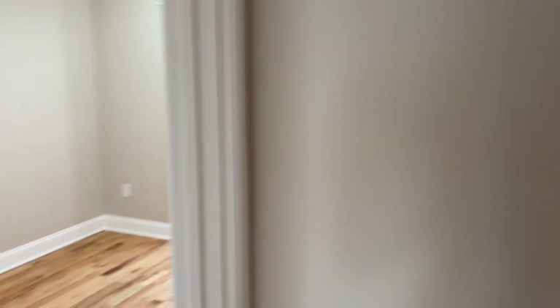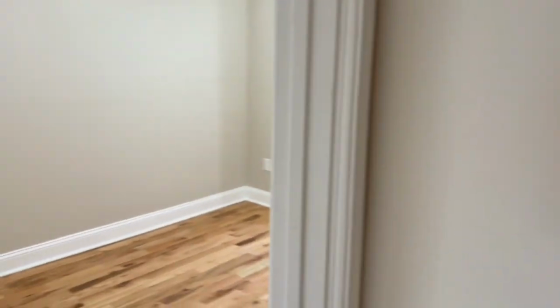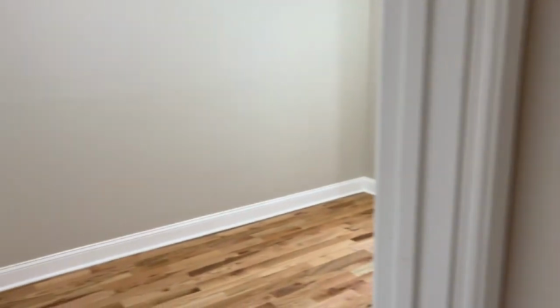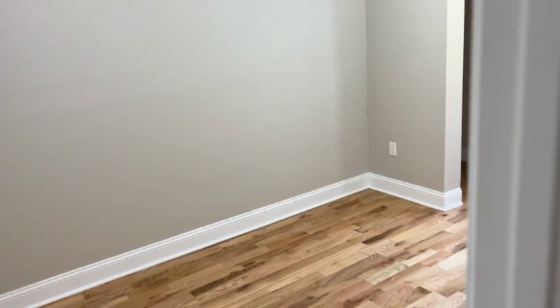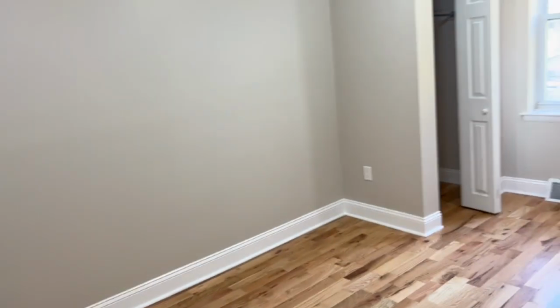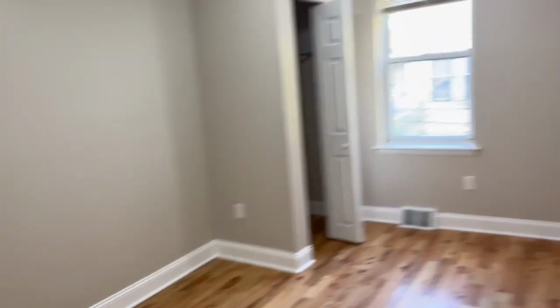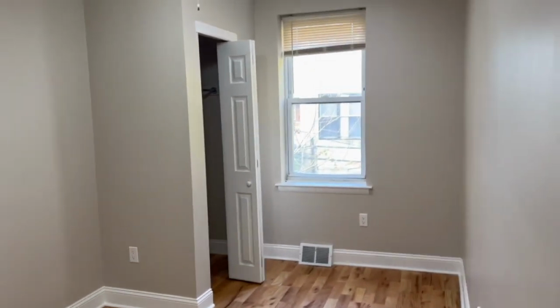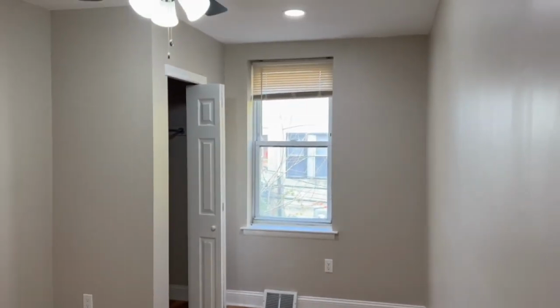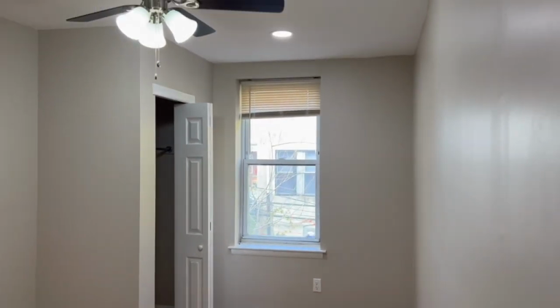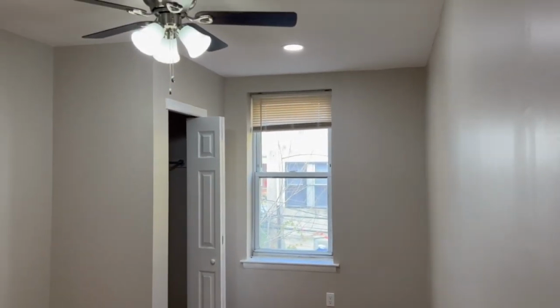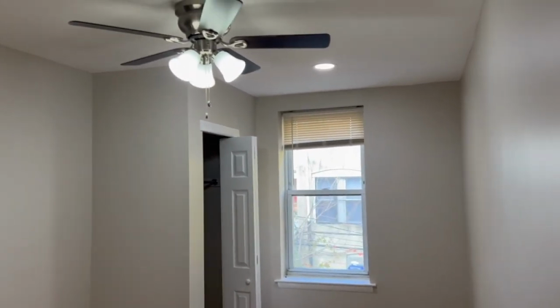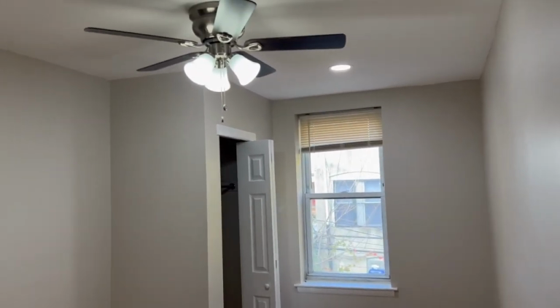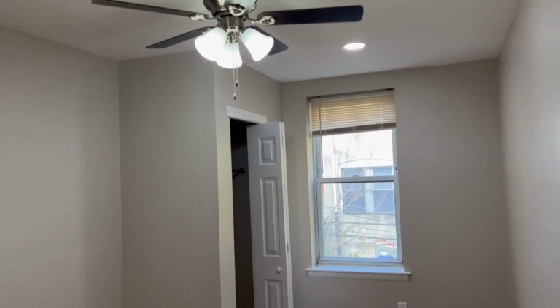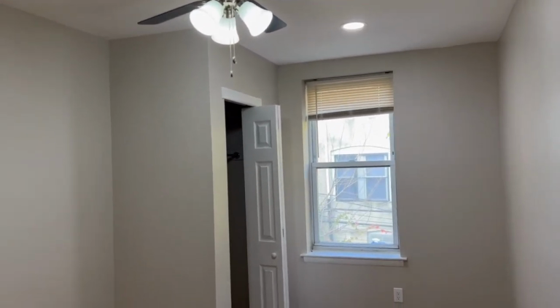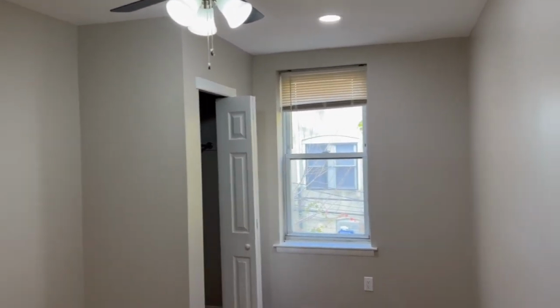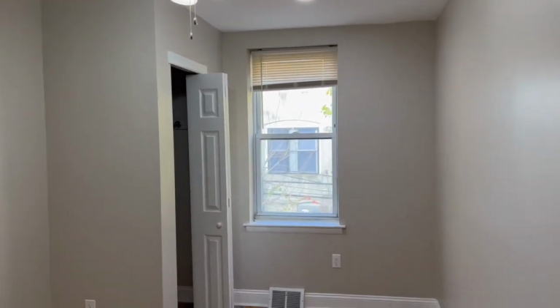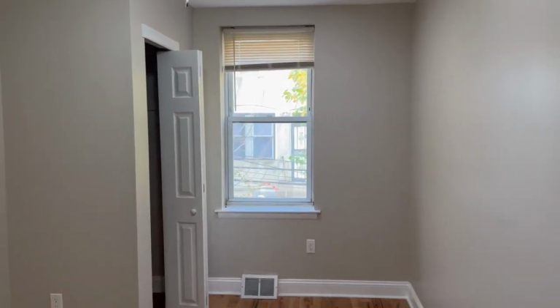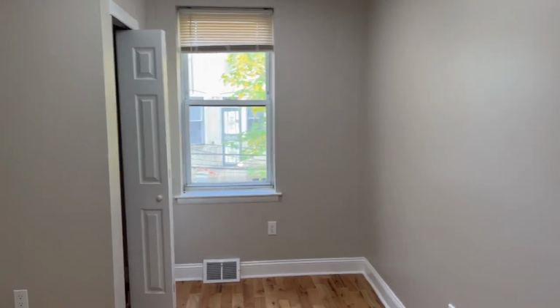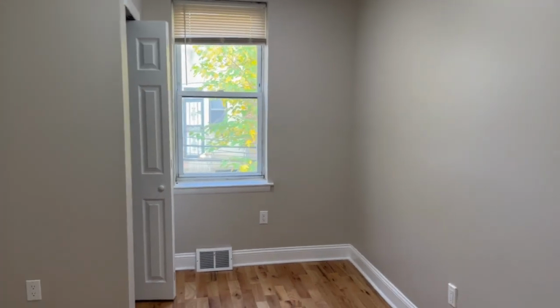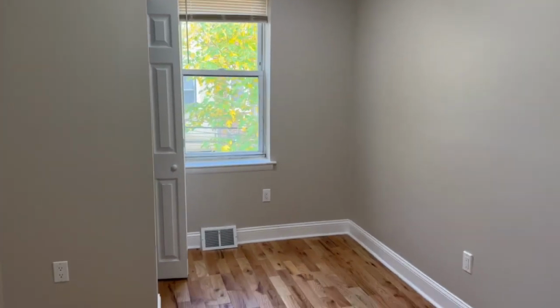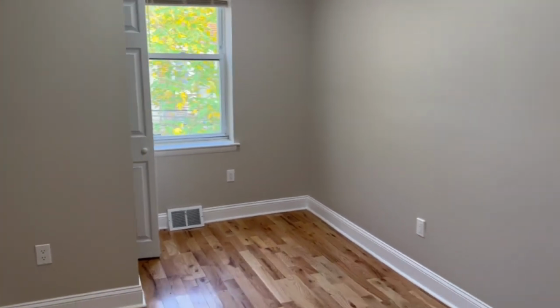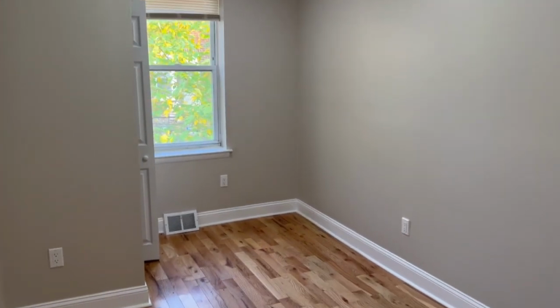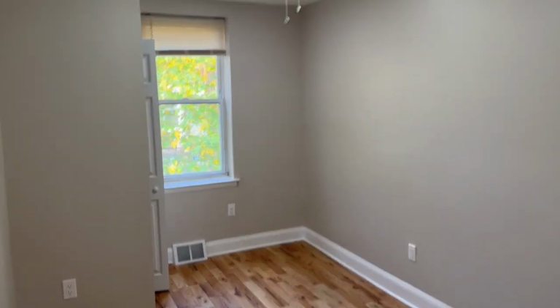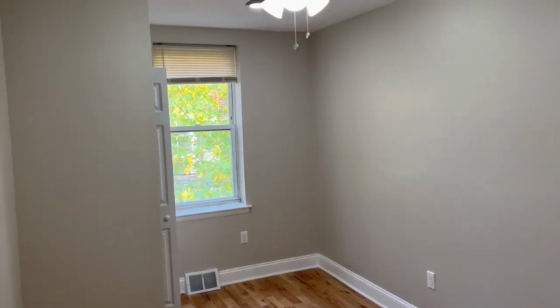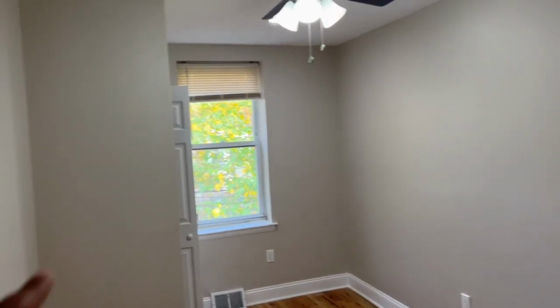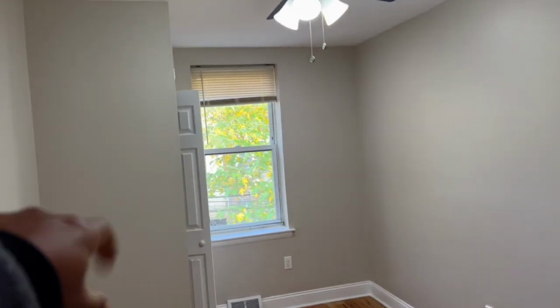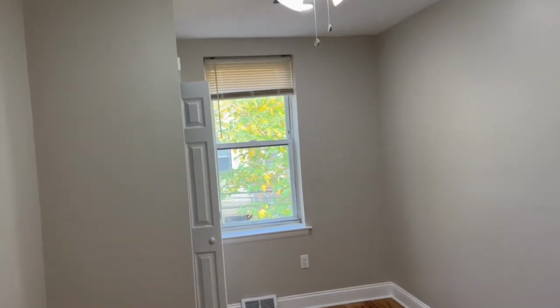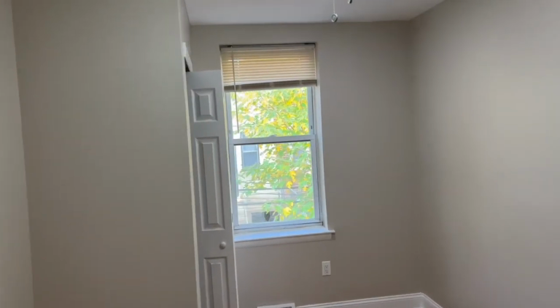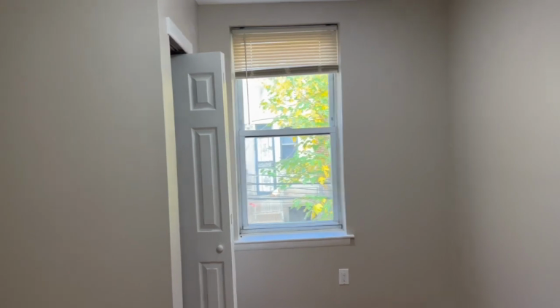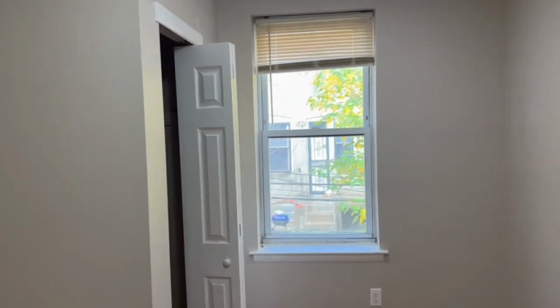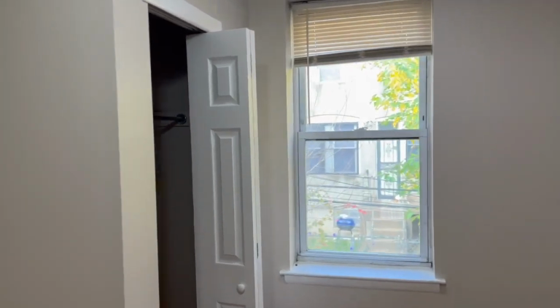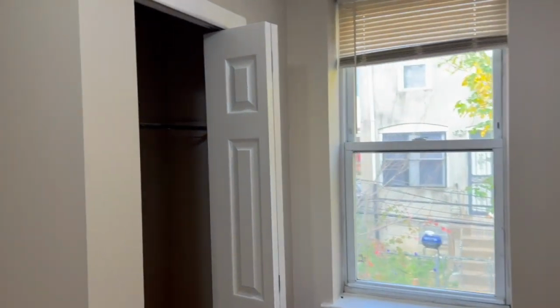Next is your second bedroom. You have a window for natural light, a ceiling fan, and a nice size bedroom. You also have a closet space at that corner for your clothes.